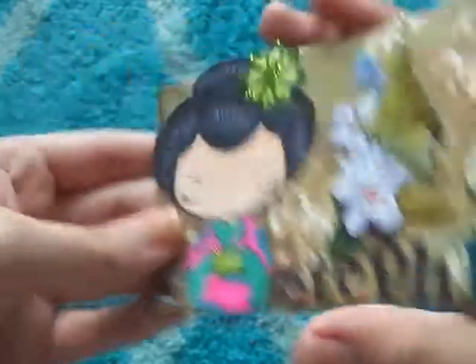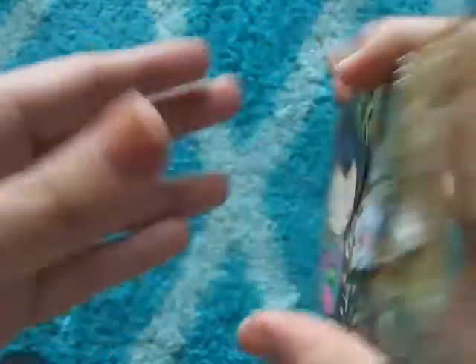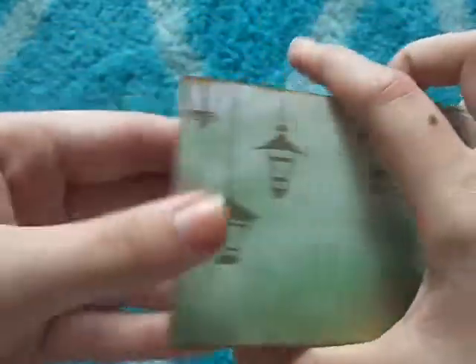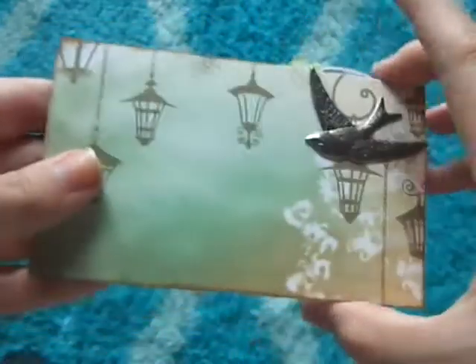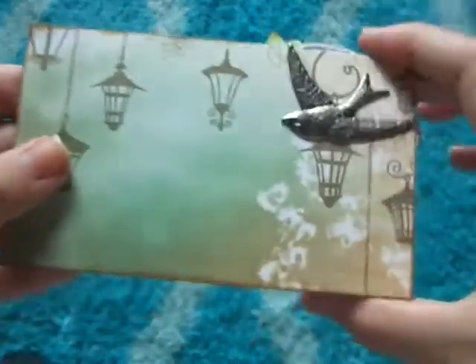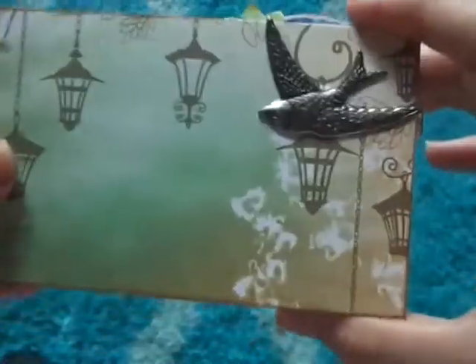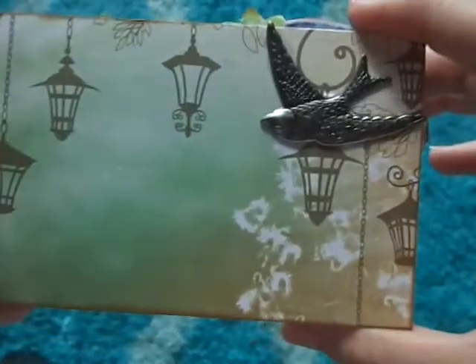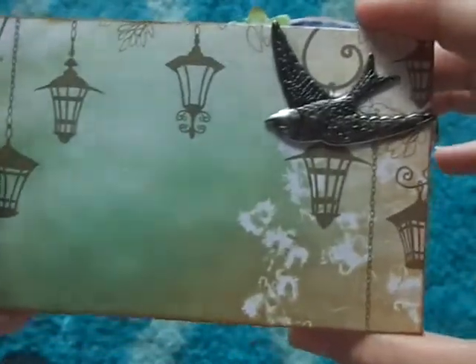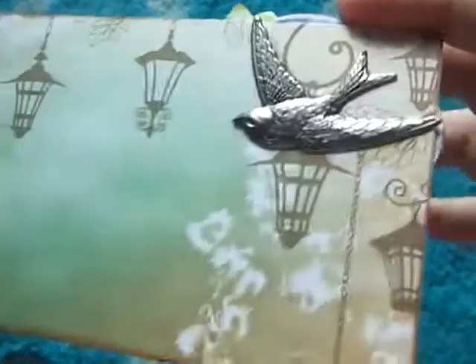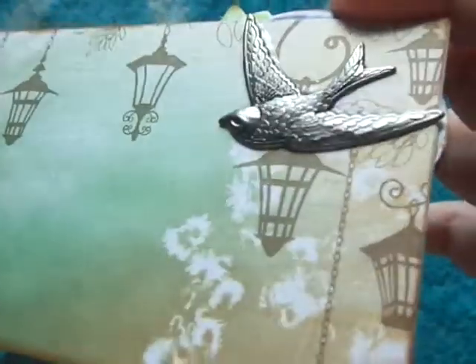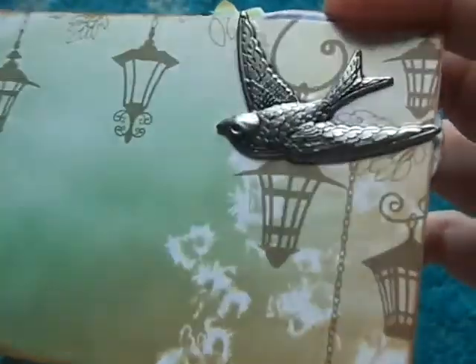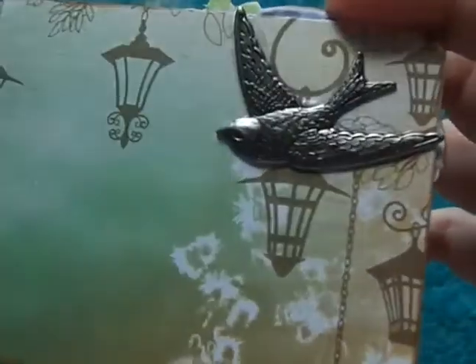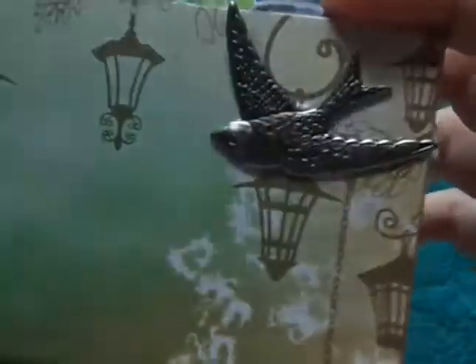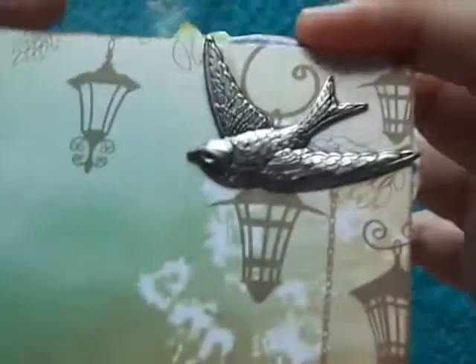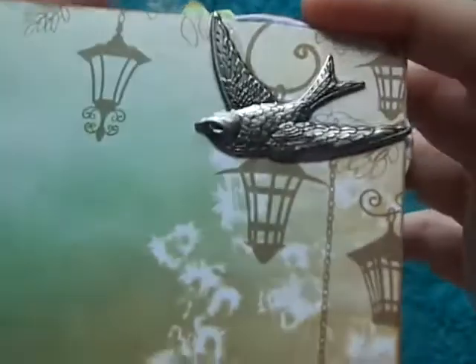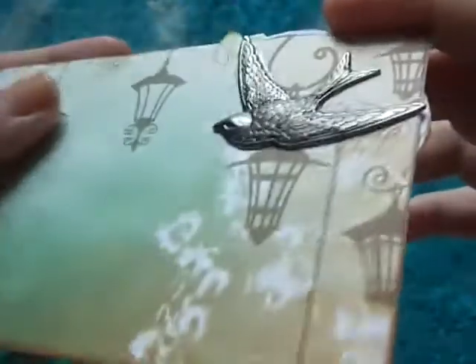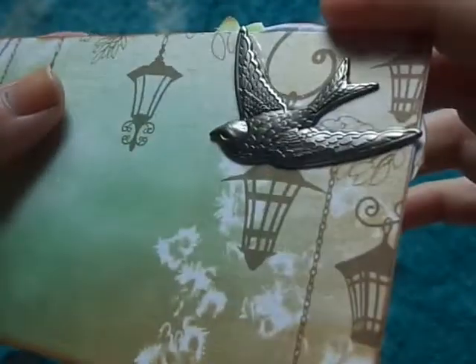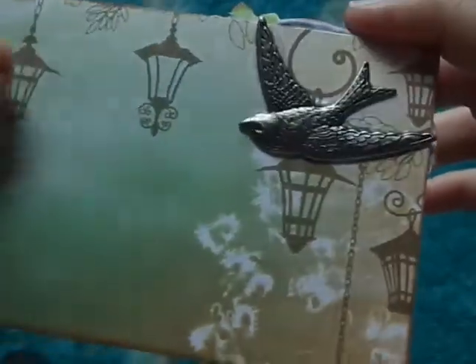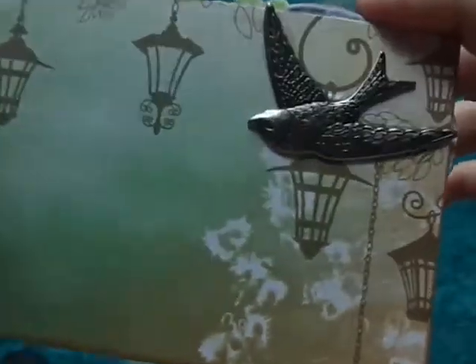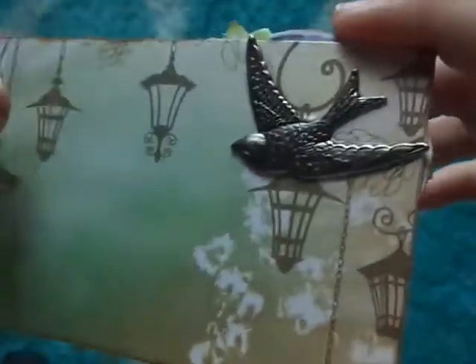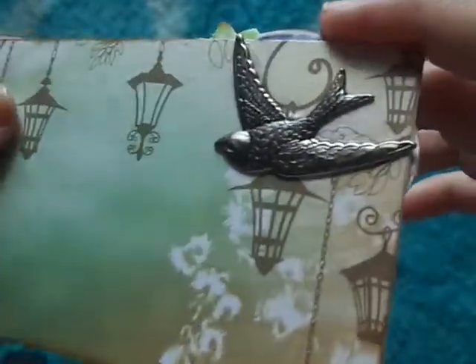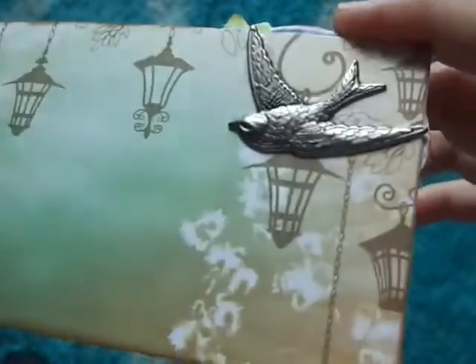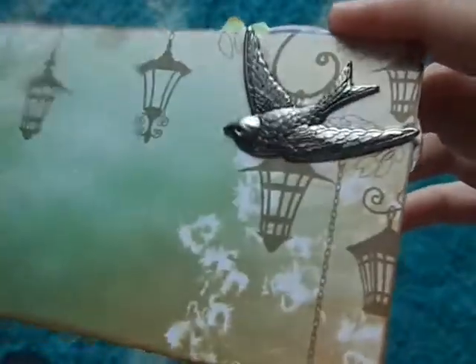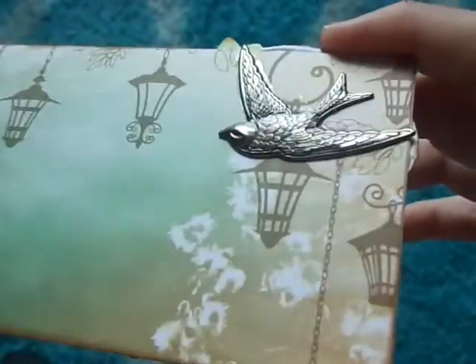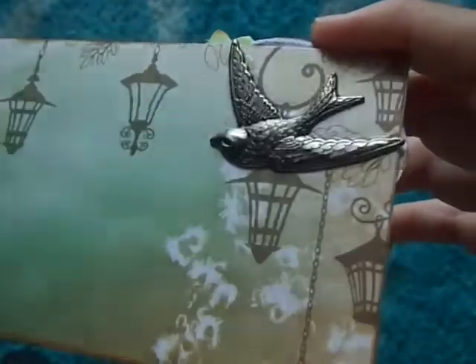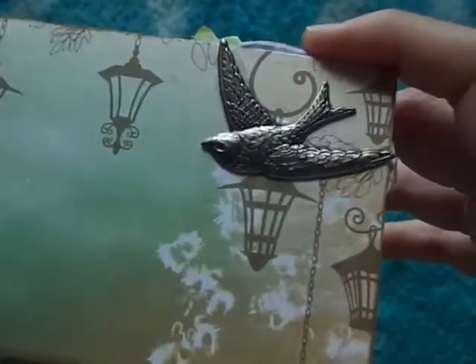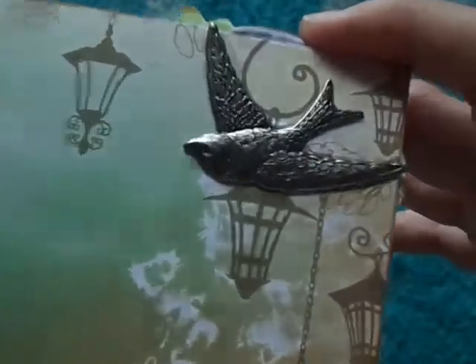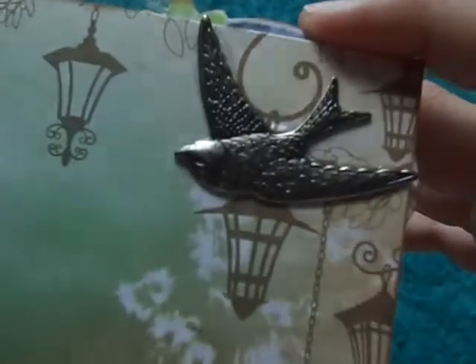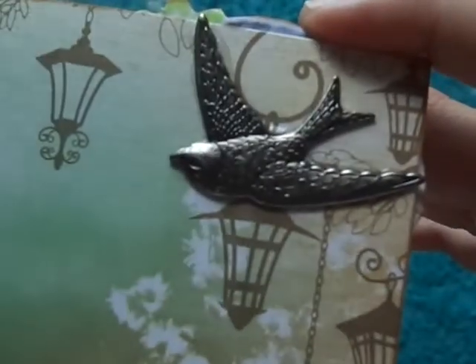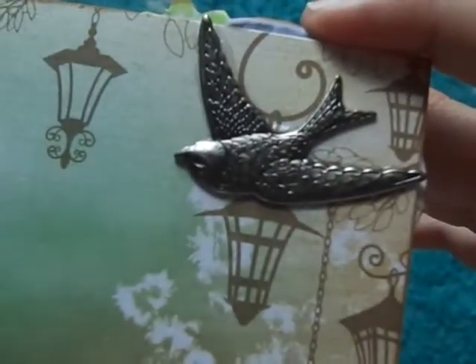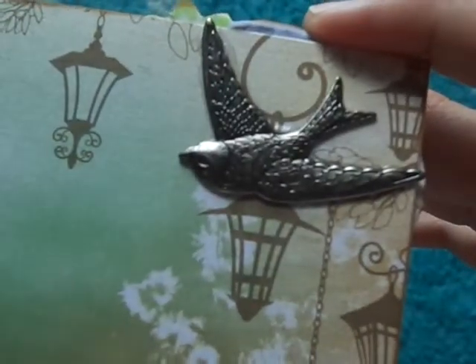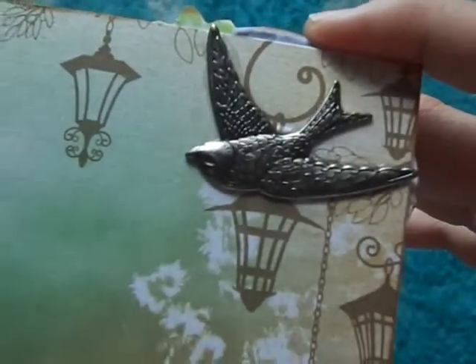On the back I used the same paper, and here I added a metal bird. I'm not sure what it's from because I had it in my stash.